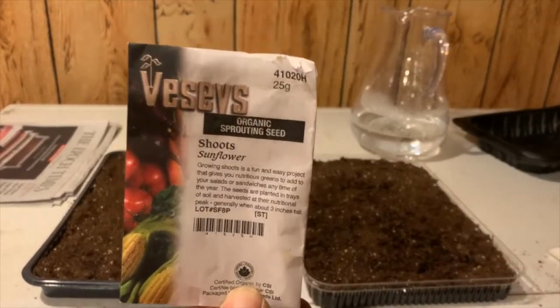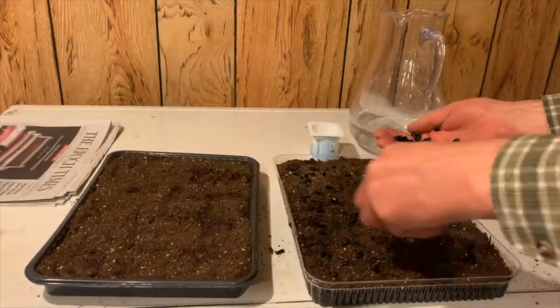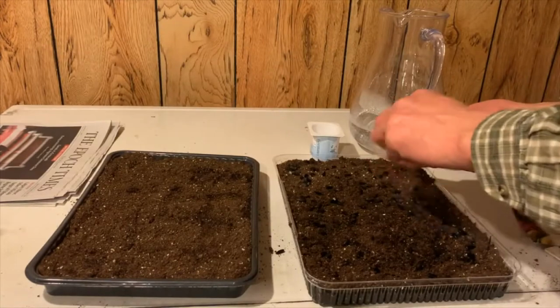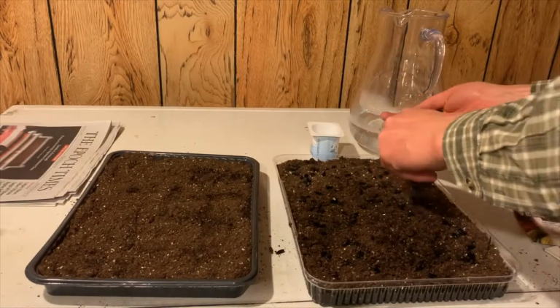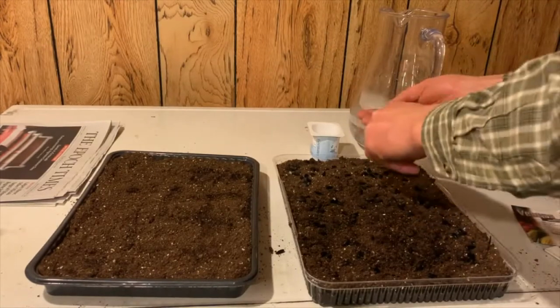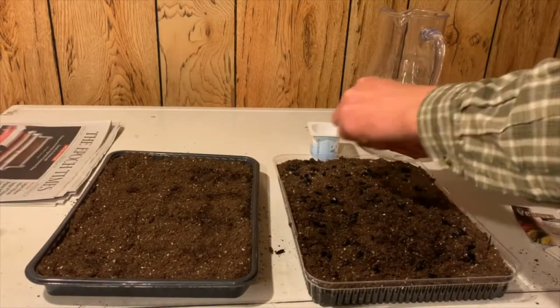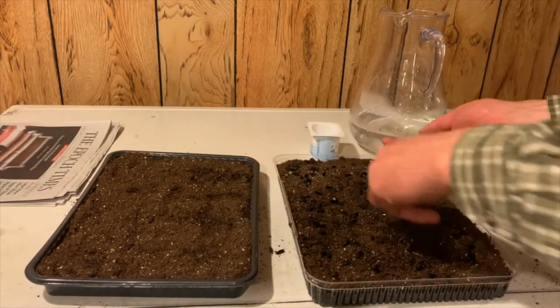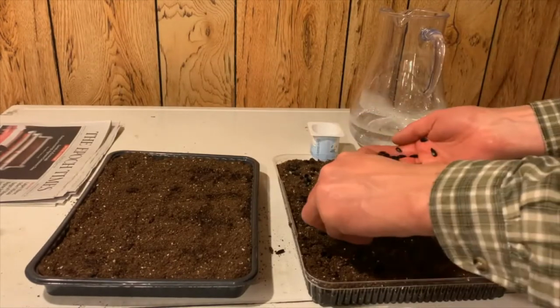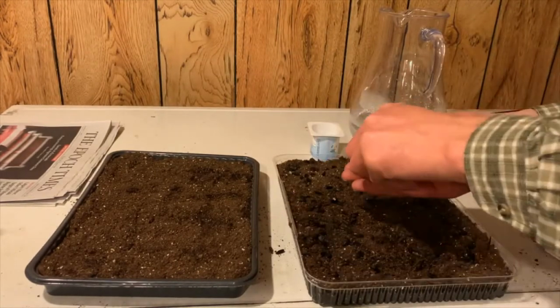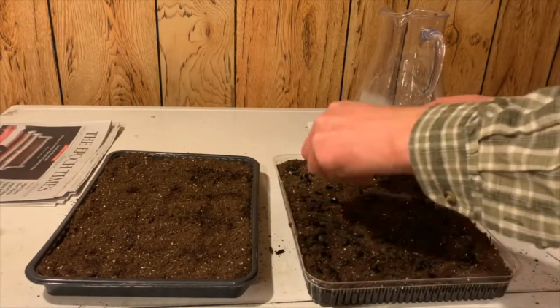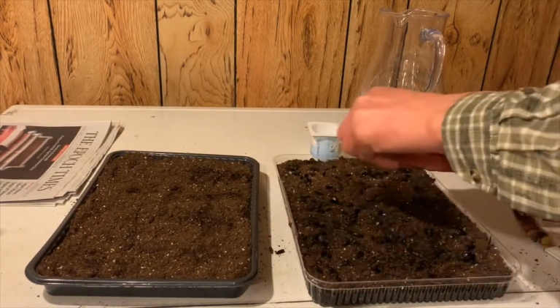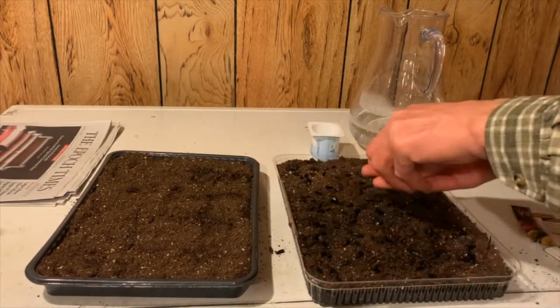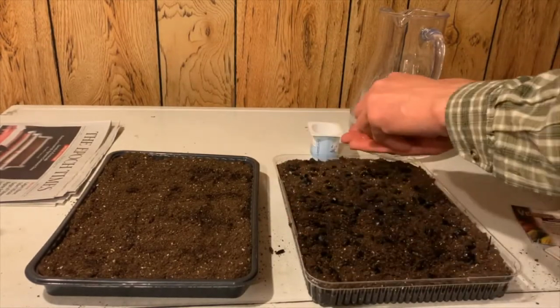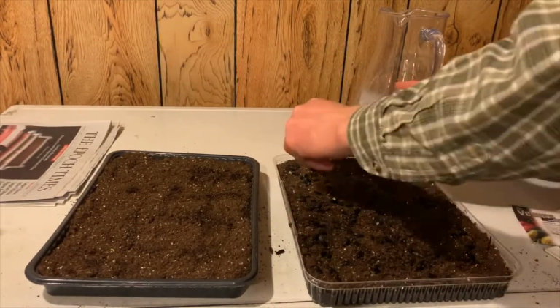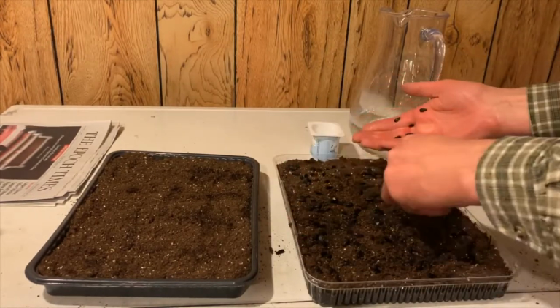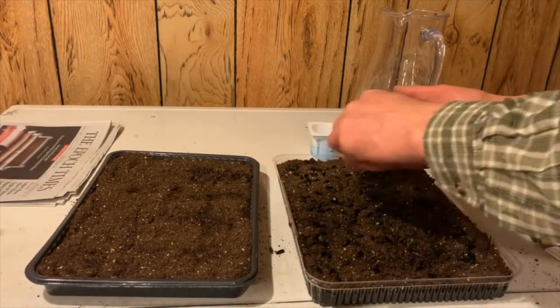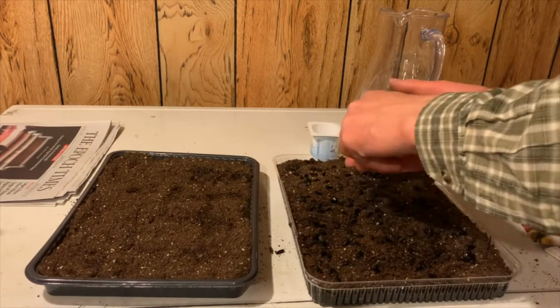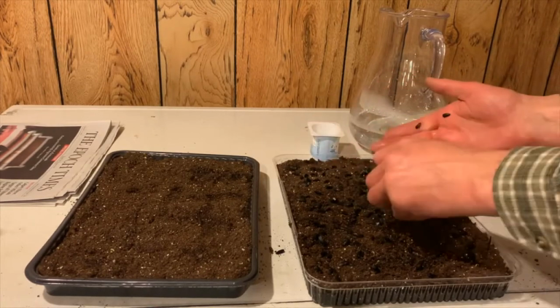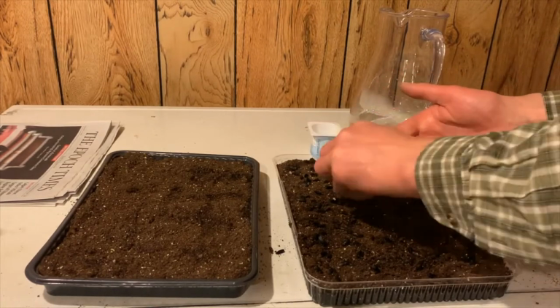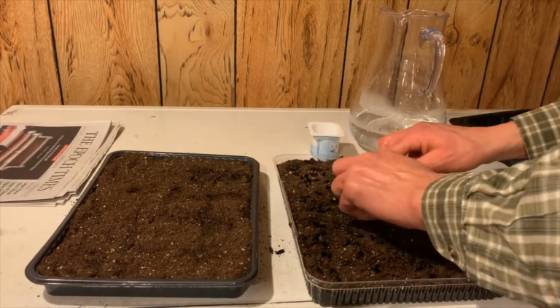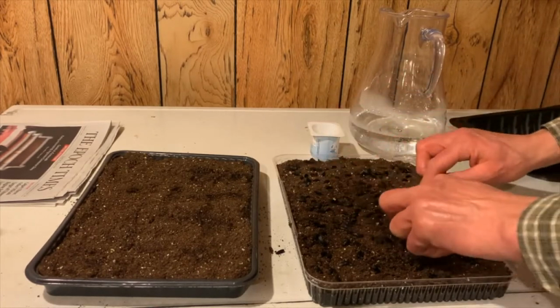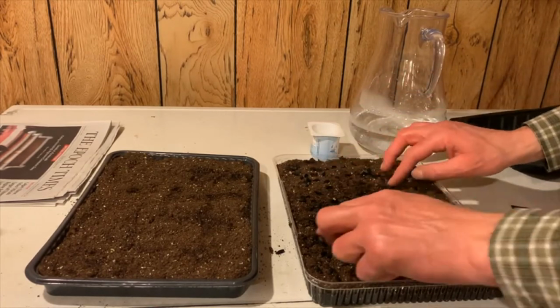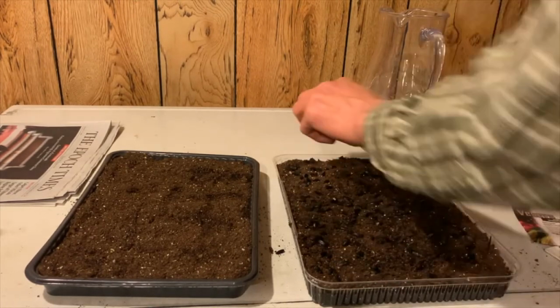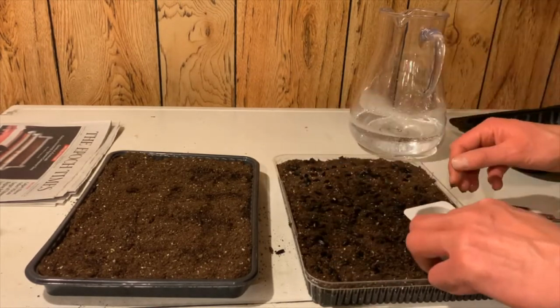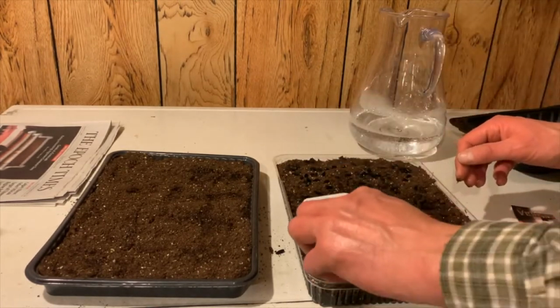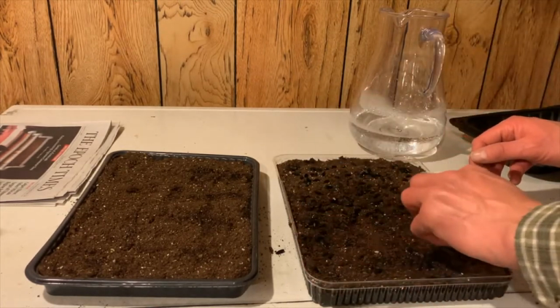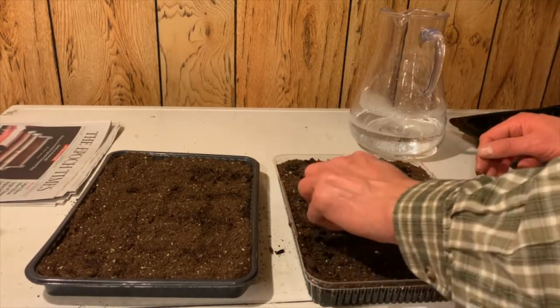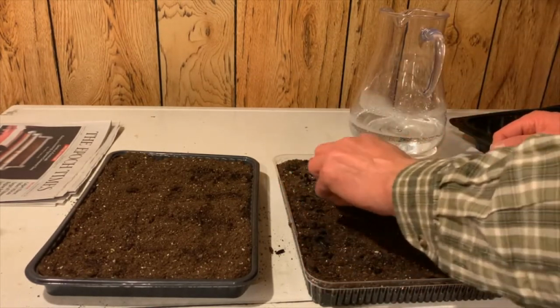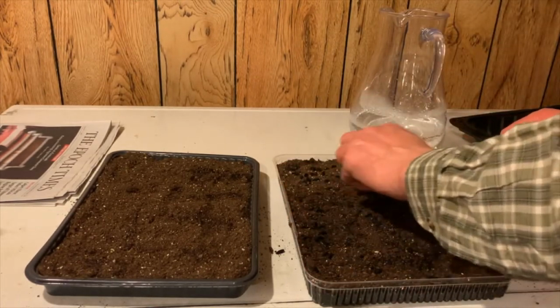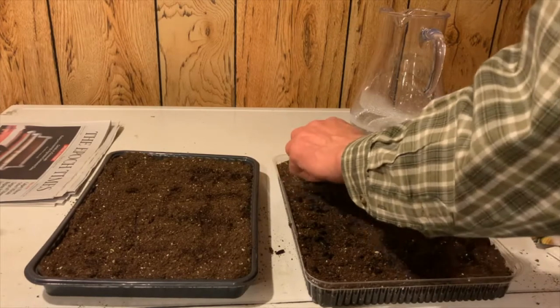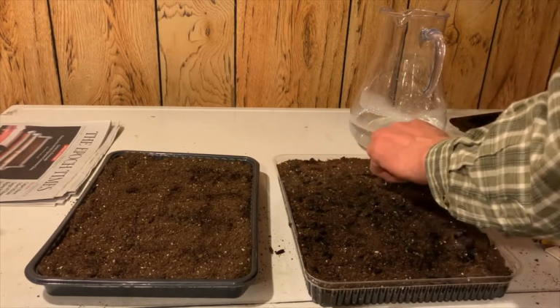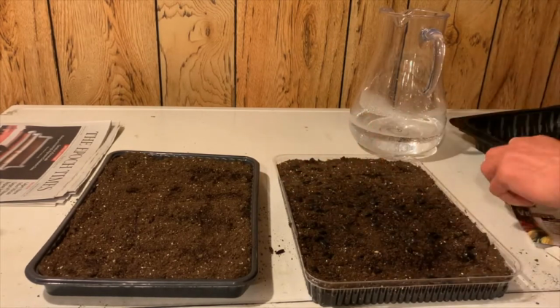Common choices are kale, broccoli, cabbage, kohlrabi, cauliflower, carrots, lettuce, radish — the list is endless. You can even buy special microgreen mixes.